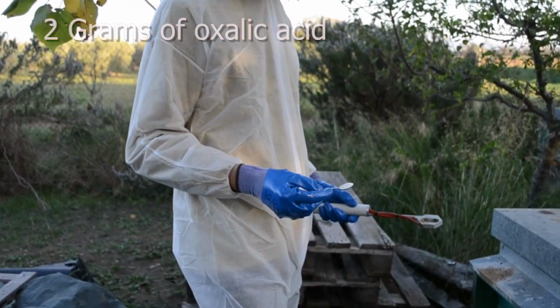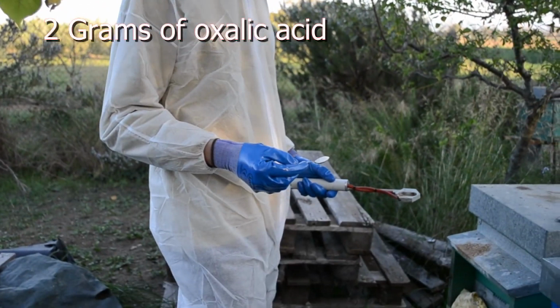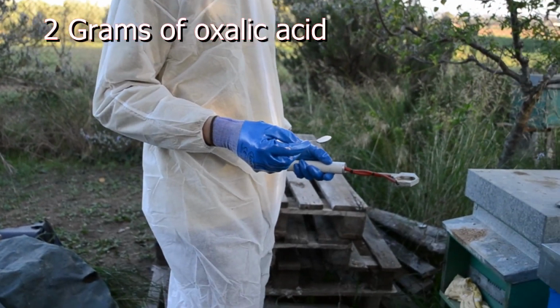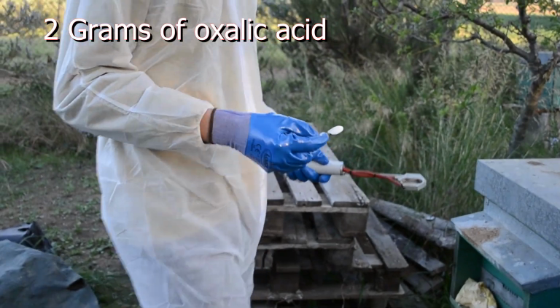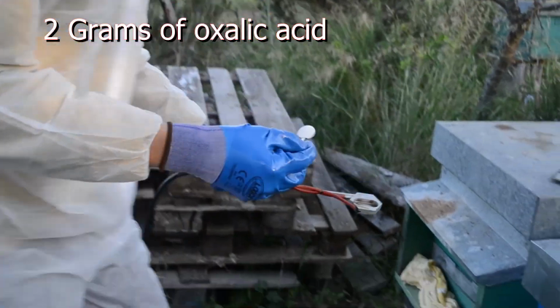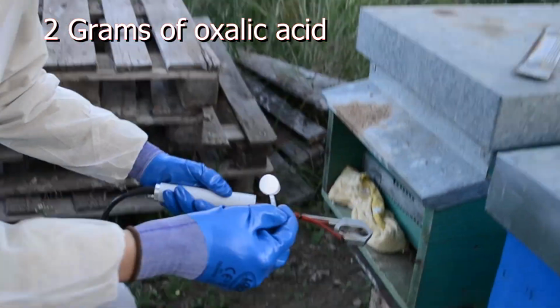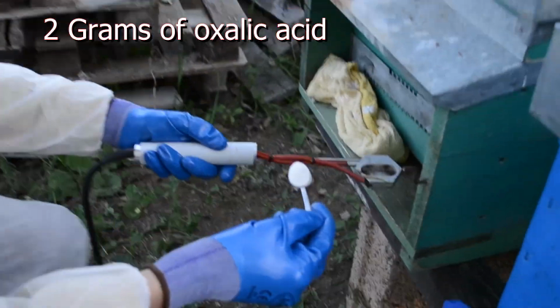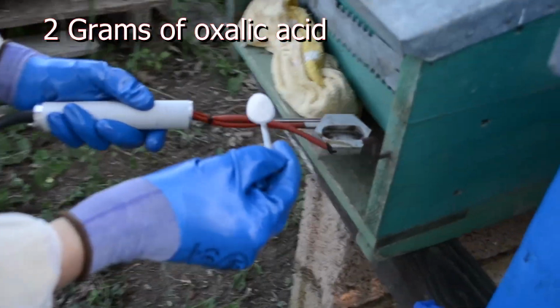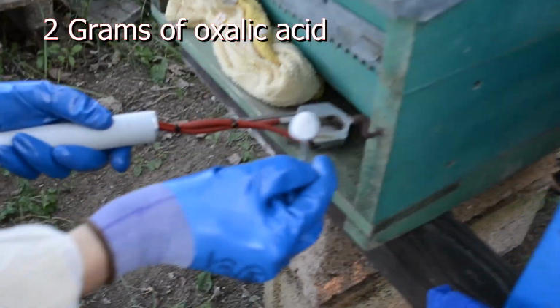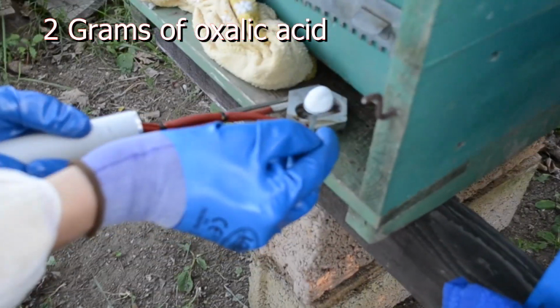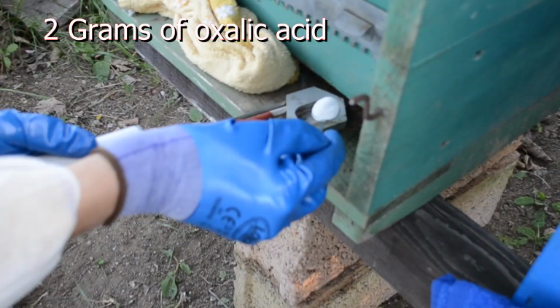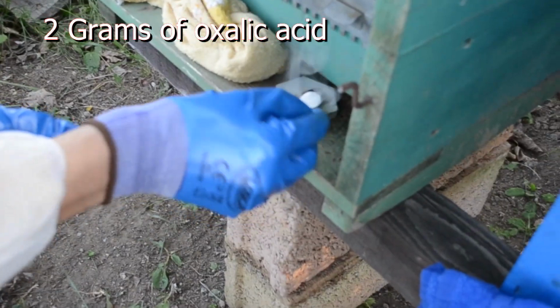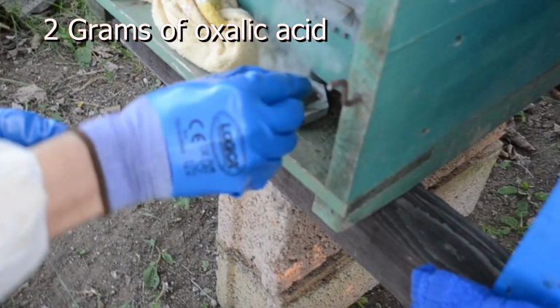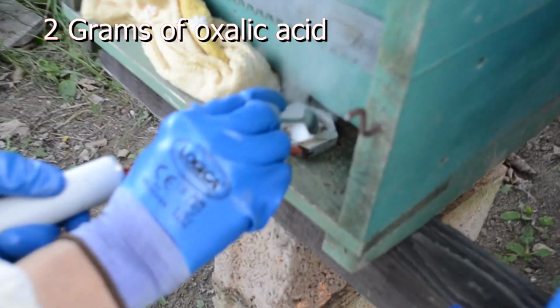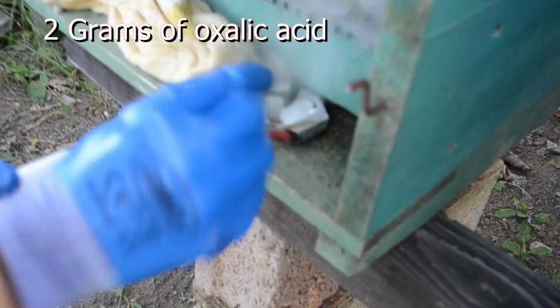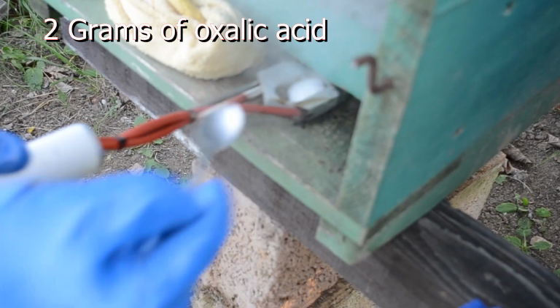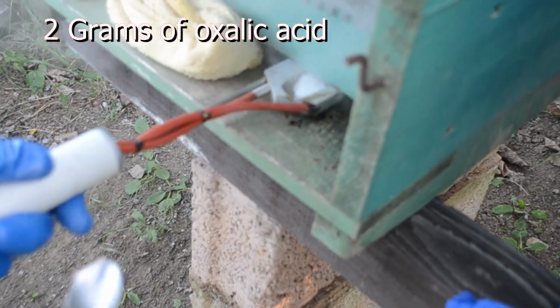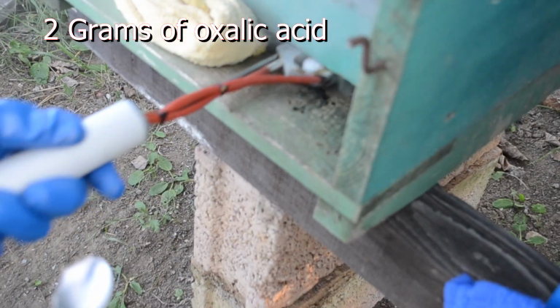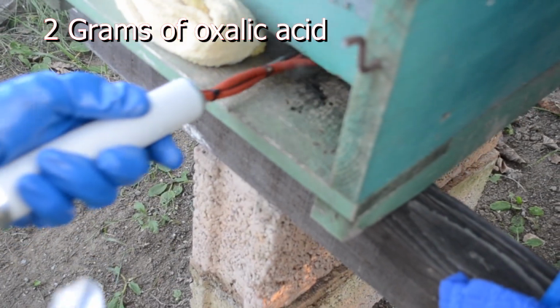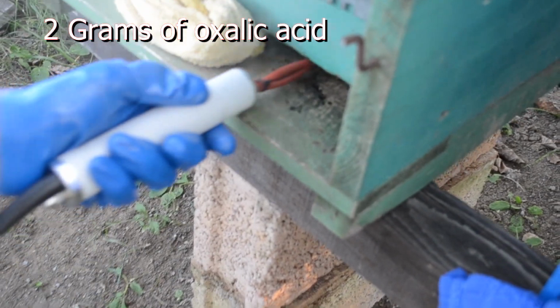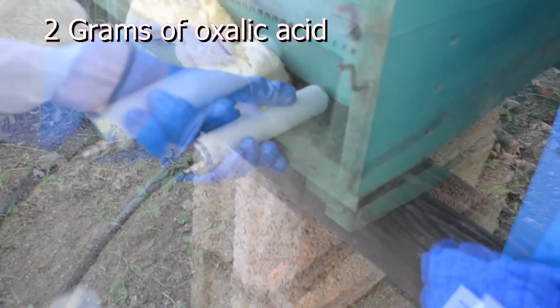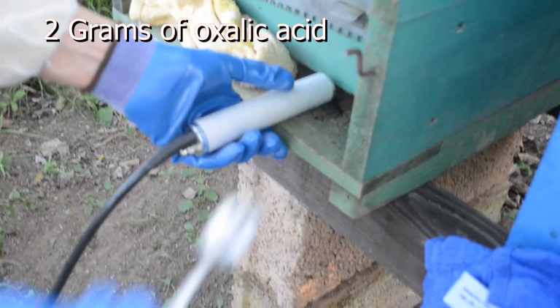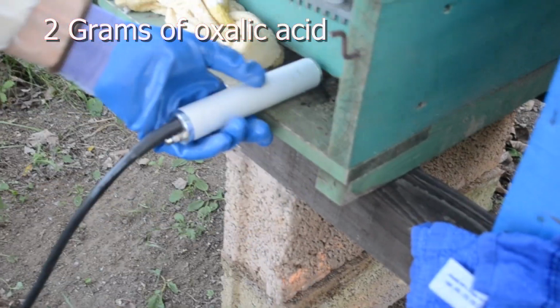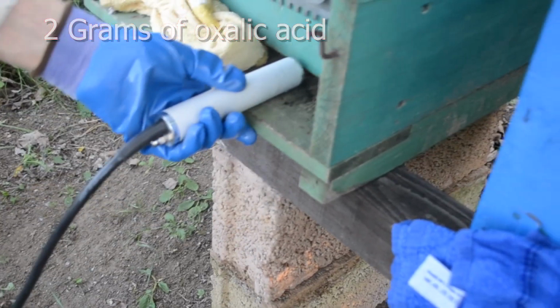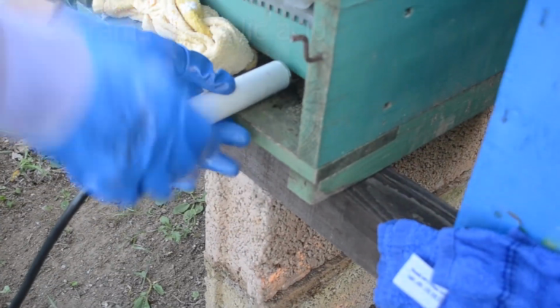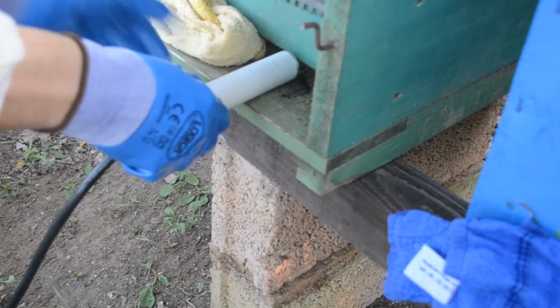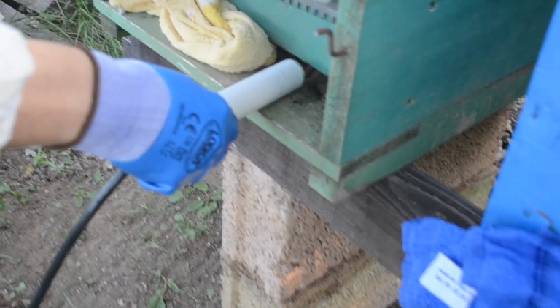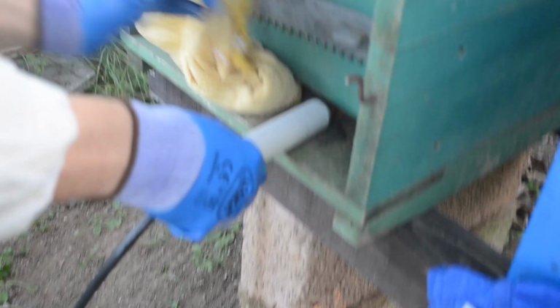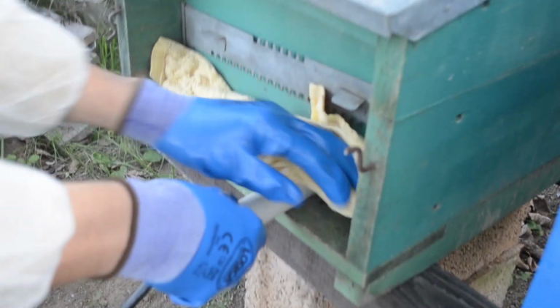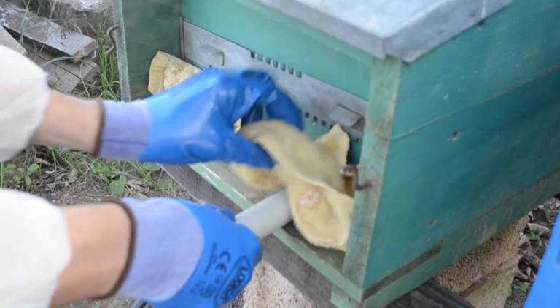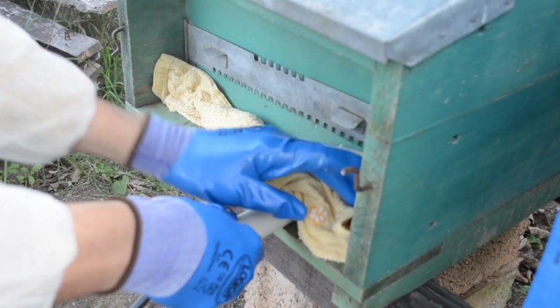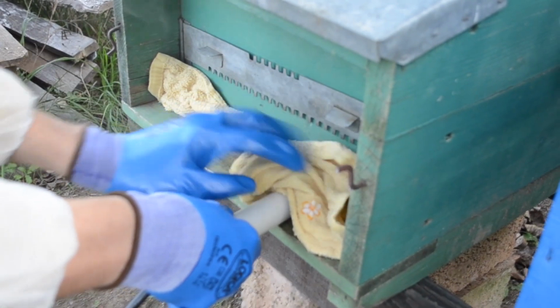Put 2 grams of Oxalic Acid inside the heating plate and quickly insert the vaporizer inside the beehive. Close the entrance with a wet cloth so the smoke won't come out.